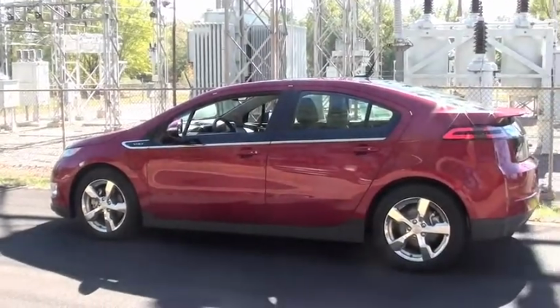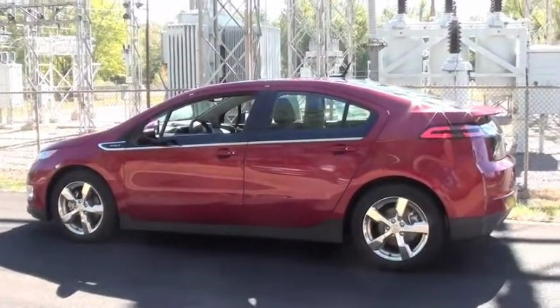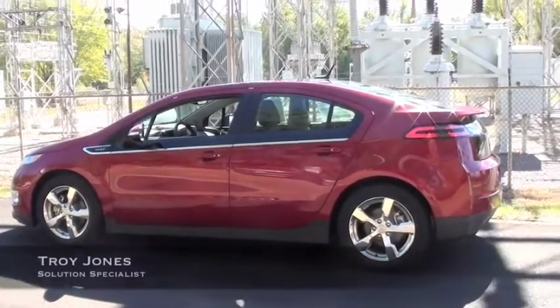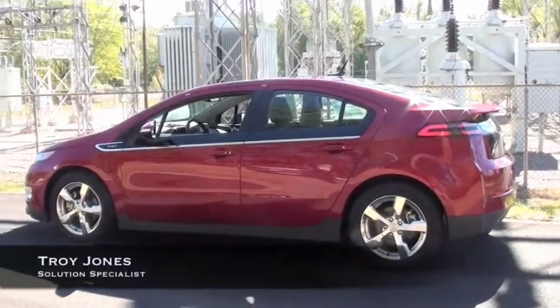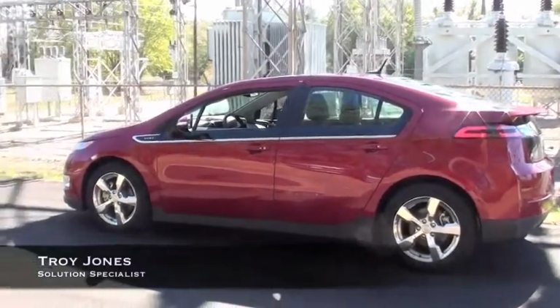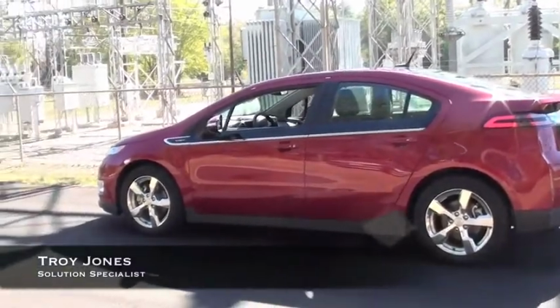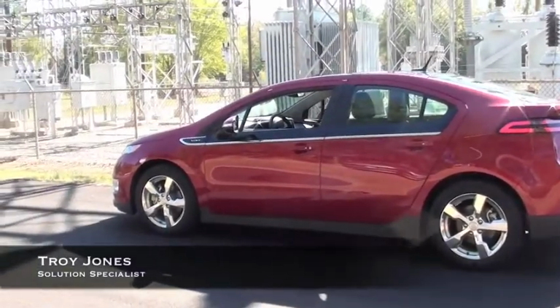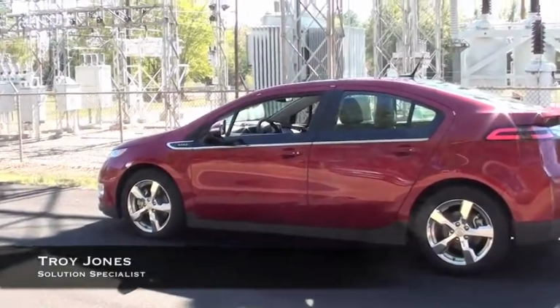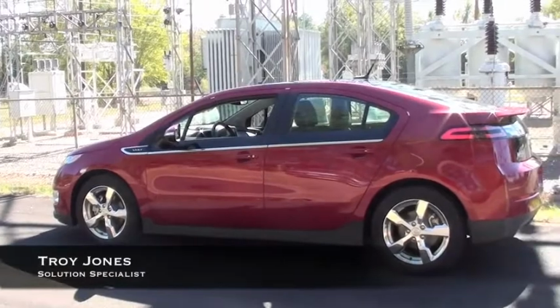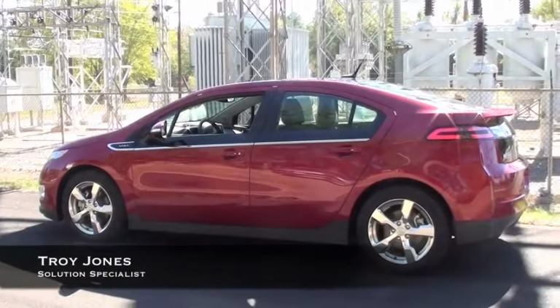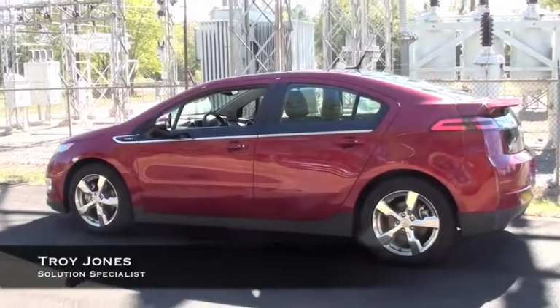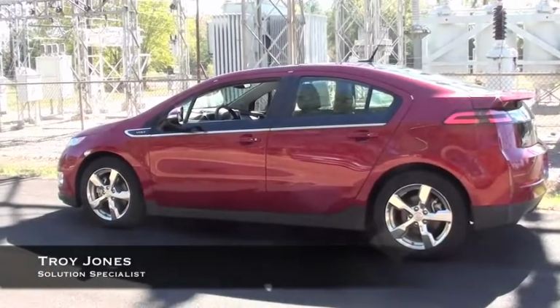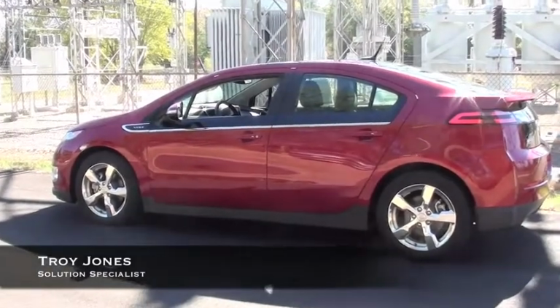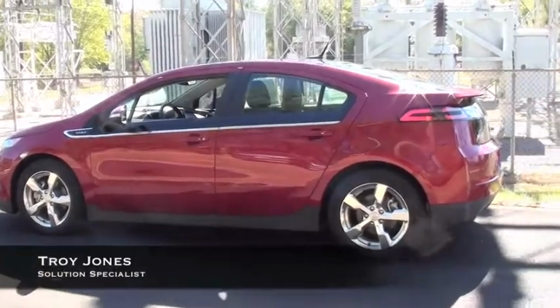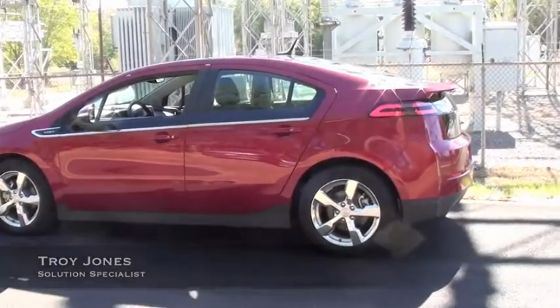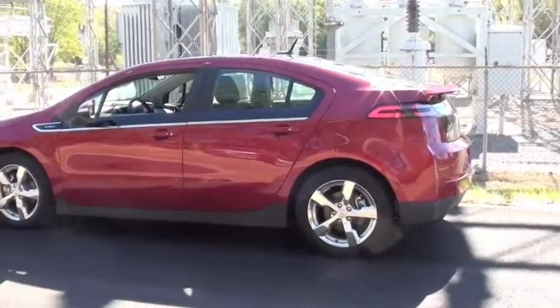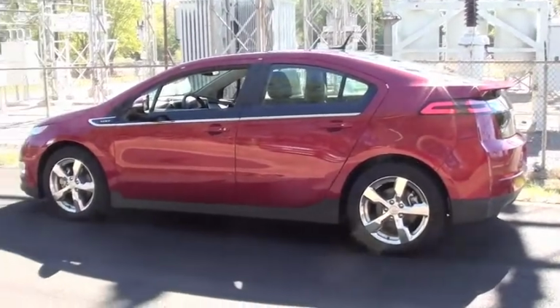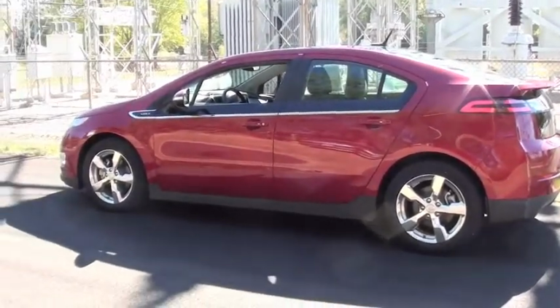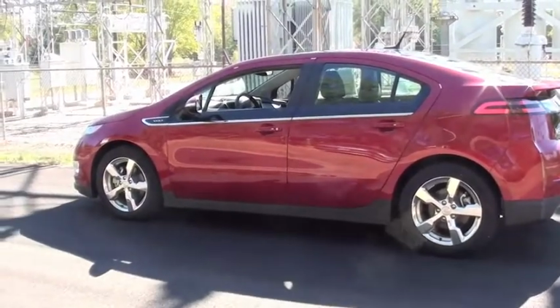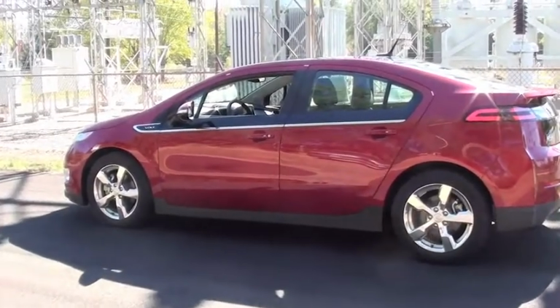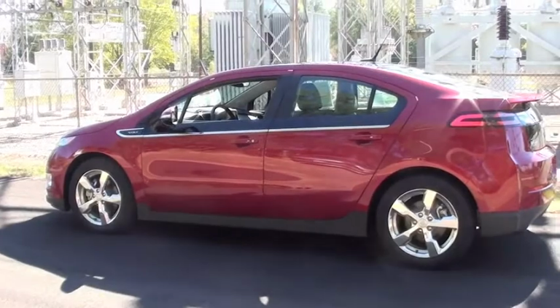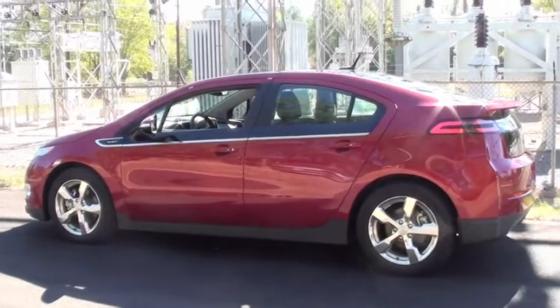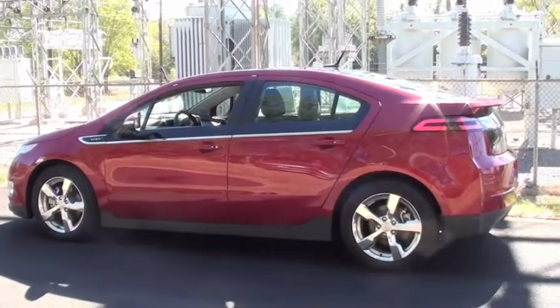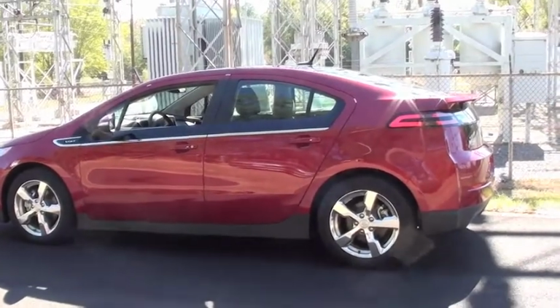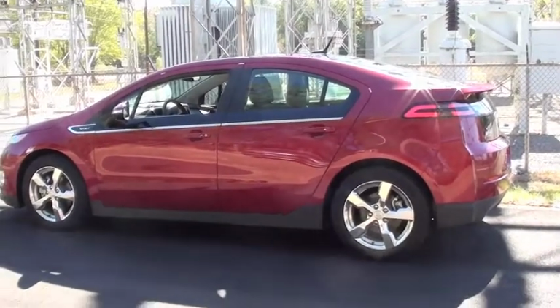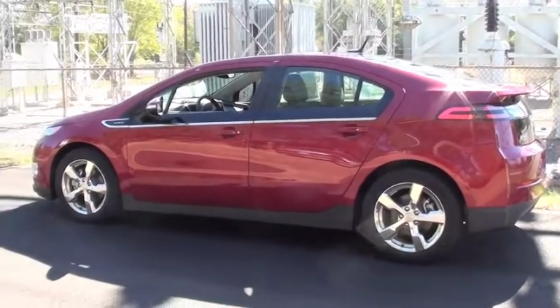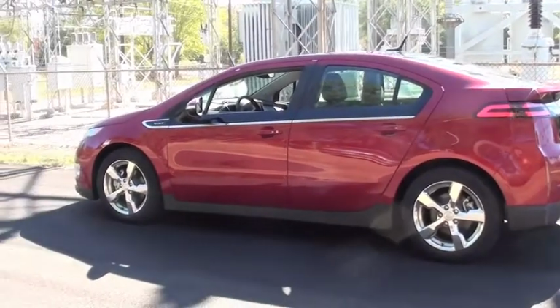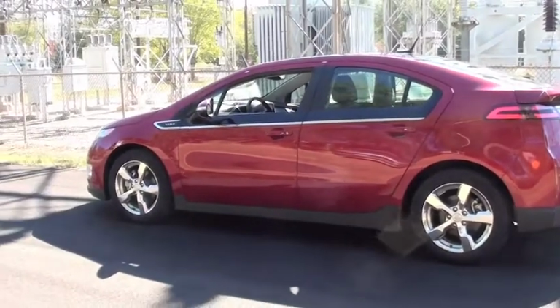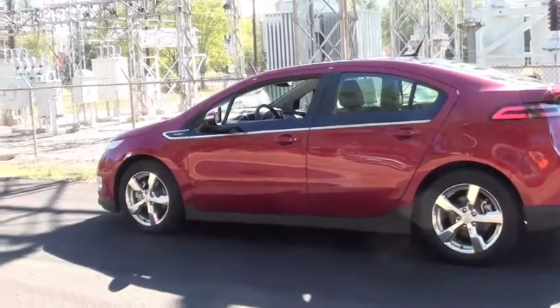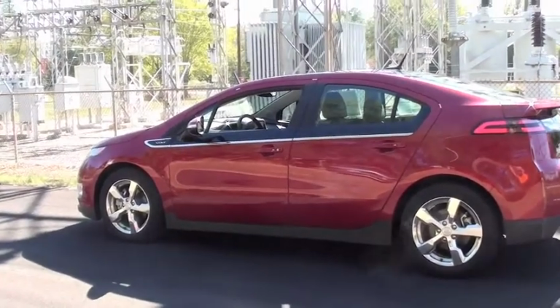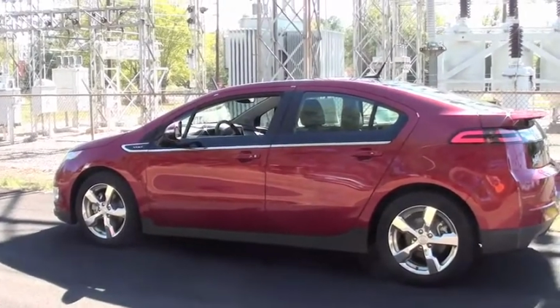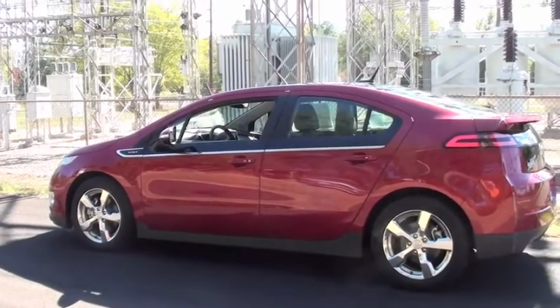Today we have the 2012 Chevy Volt. This is part of our Electrifying 2012 lineup. The Volt has already been a huge hit here in the U.S.